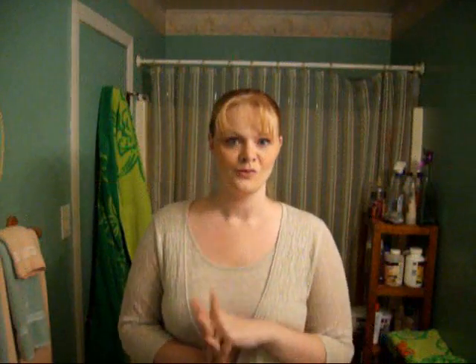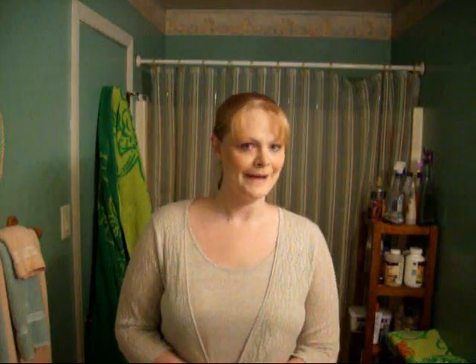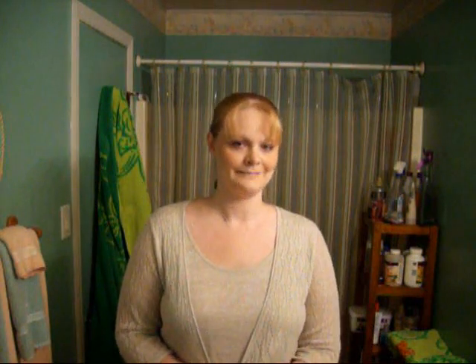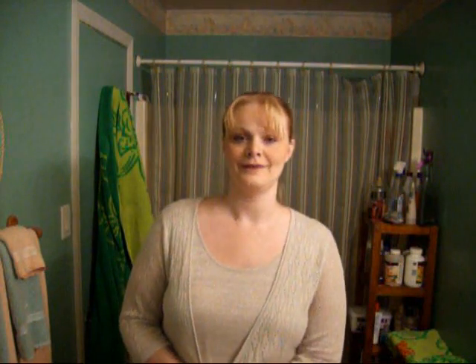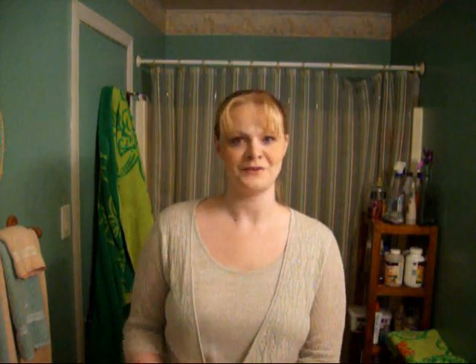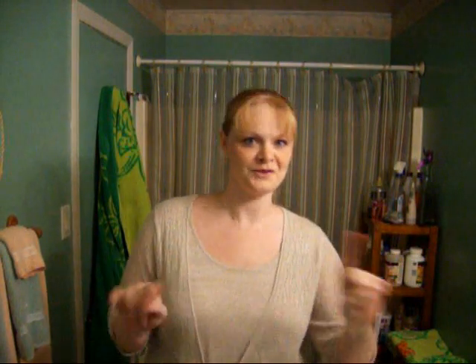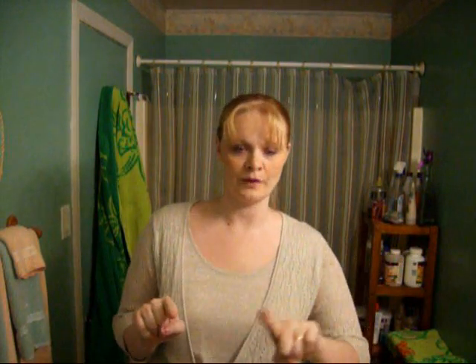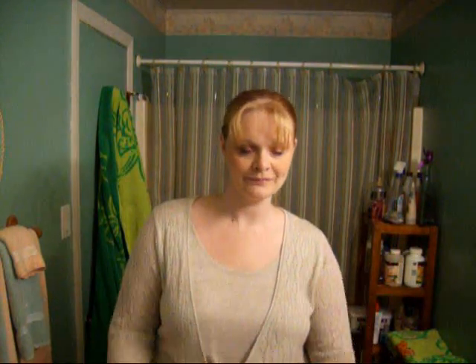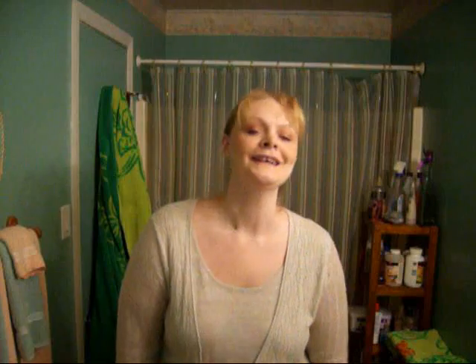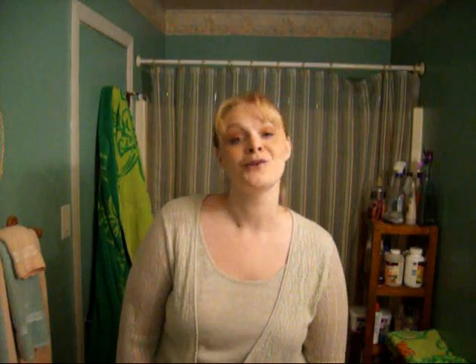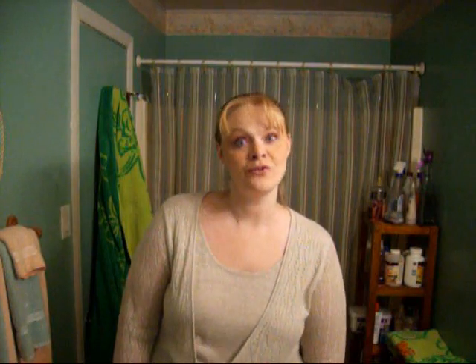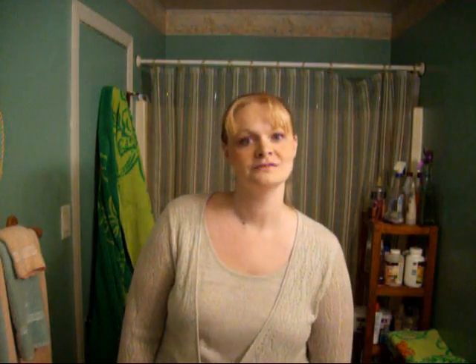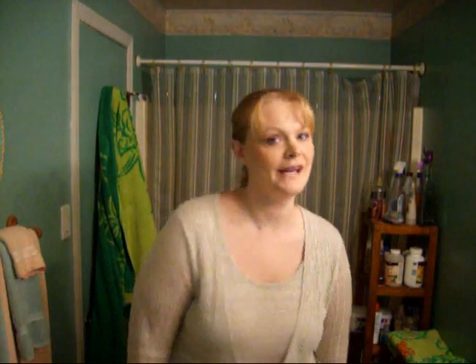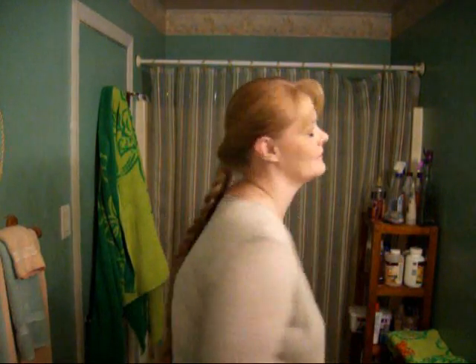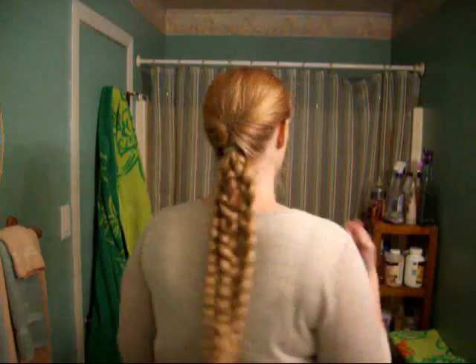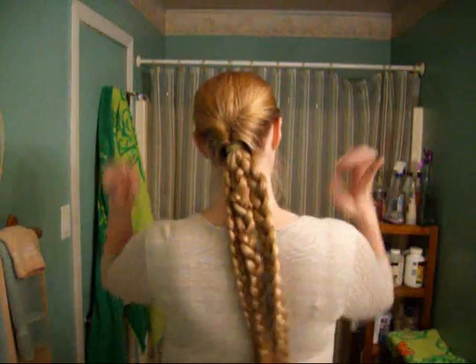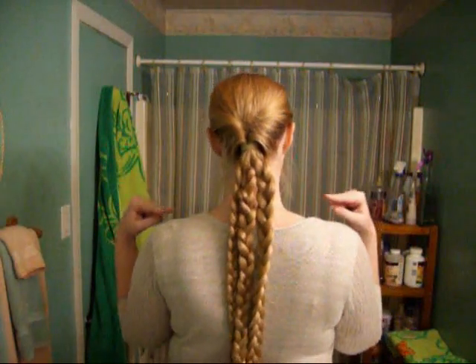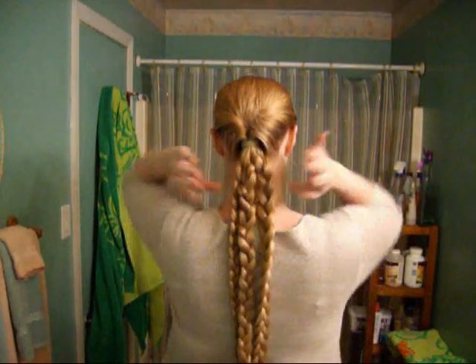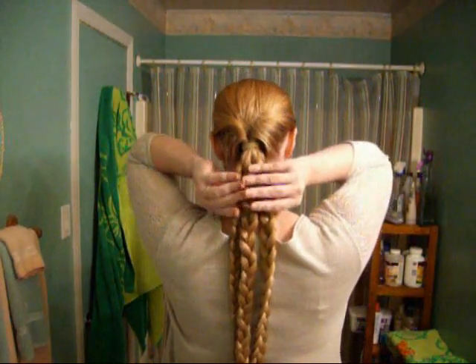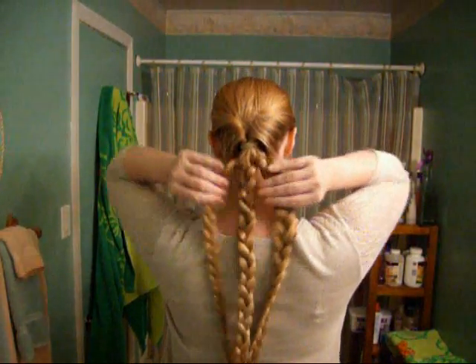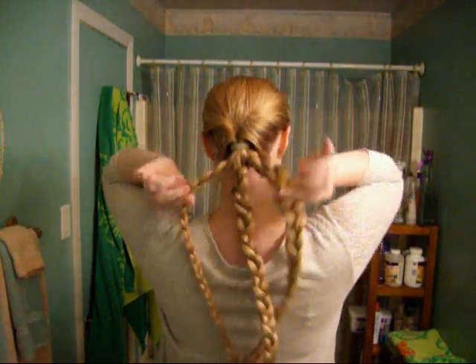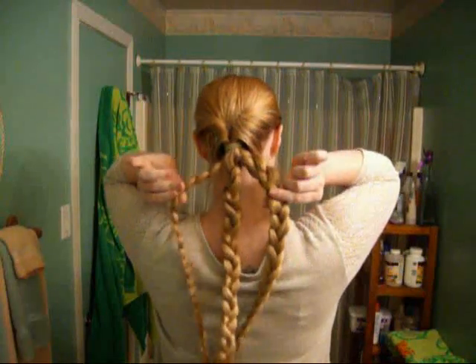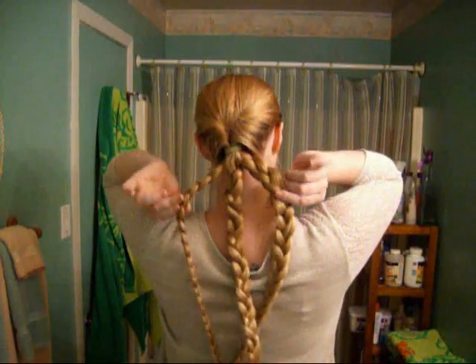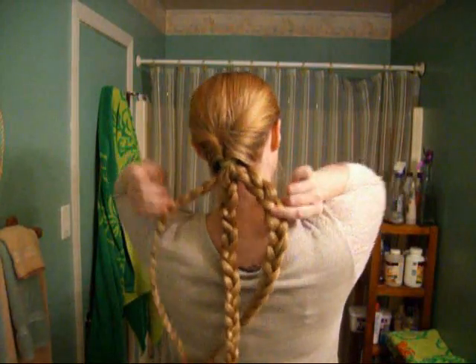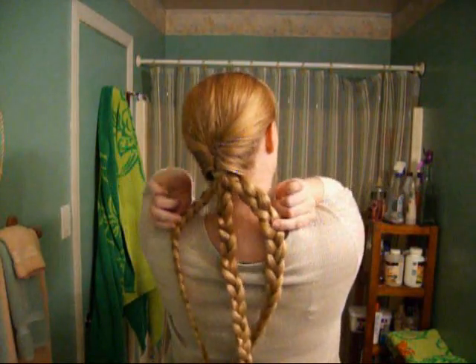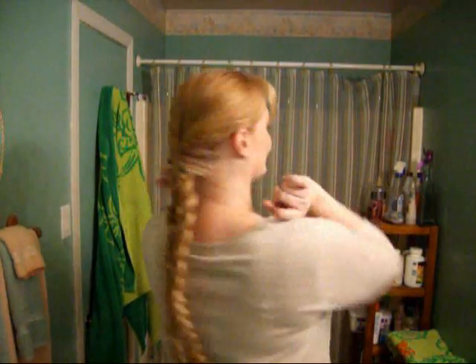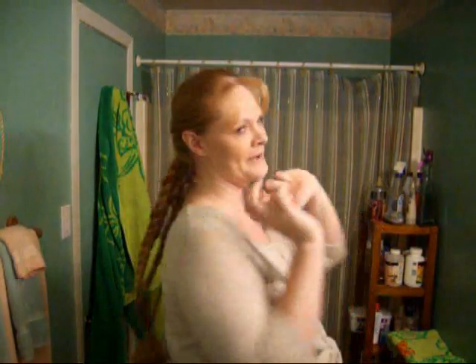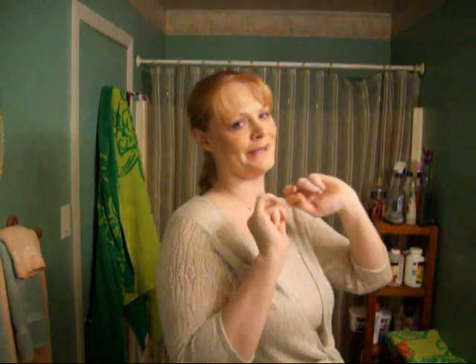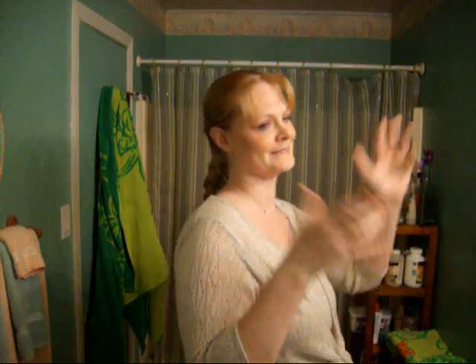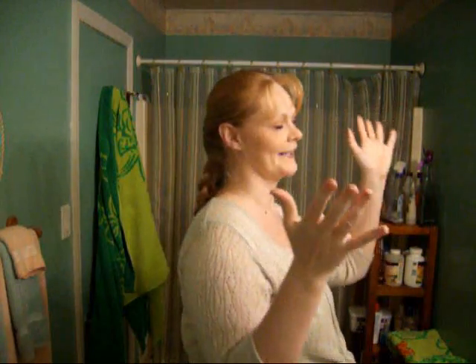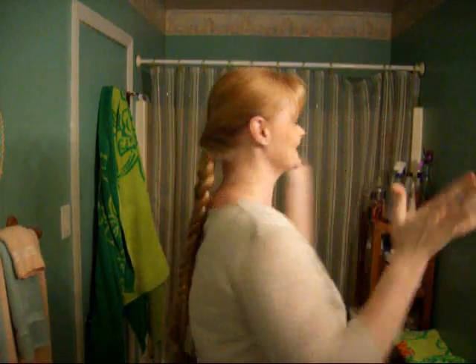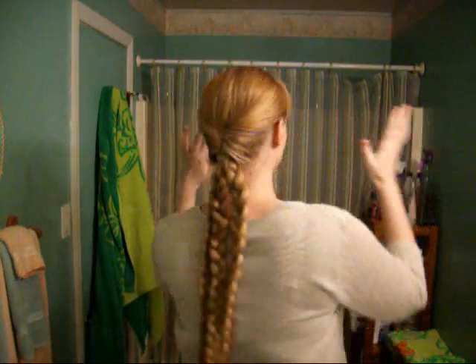Welcome back. So far we have flipped our ponytail through and braided it into three braids. Hopefully yours are a little more even than mine, but you know, it happens.